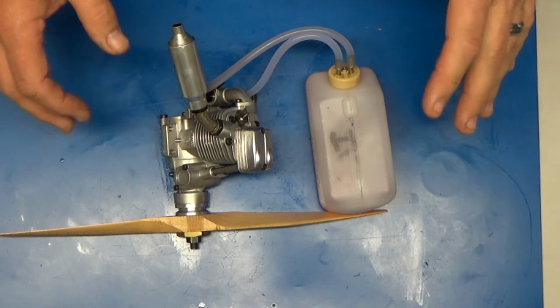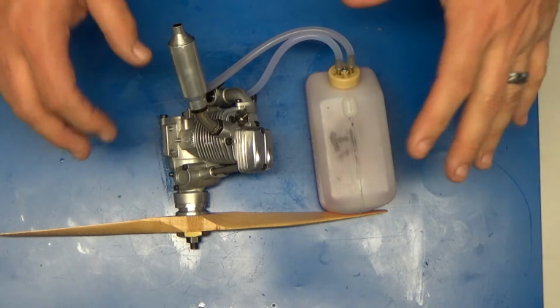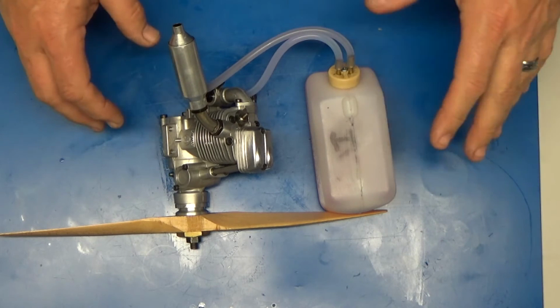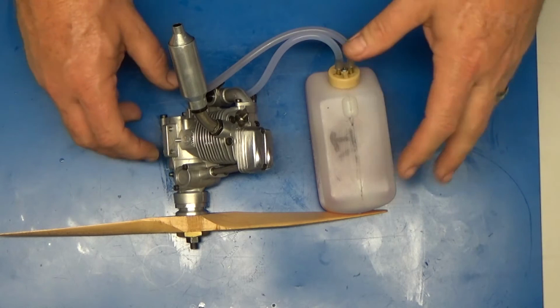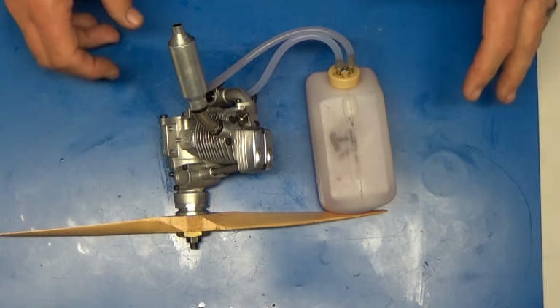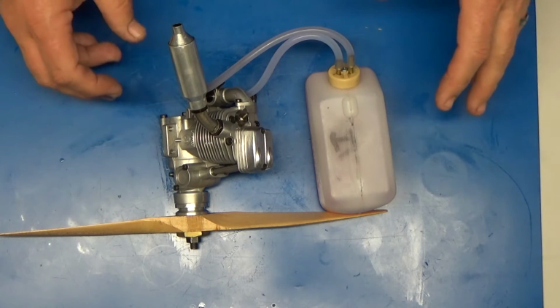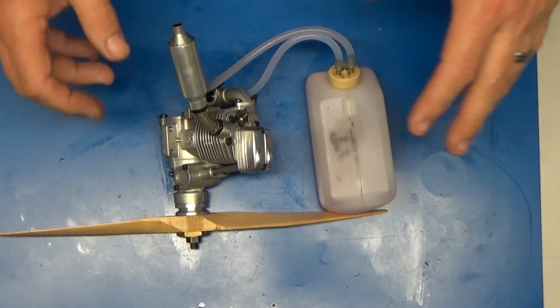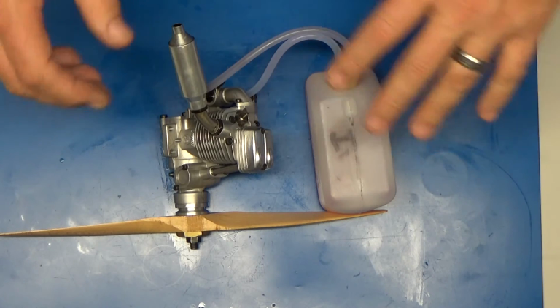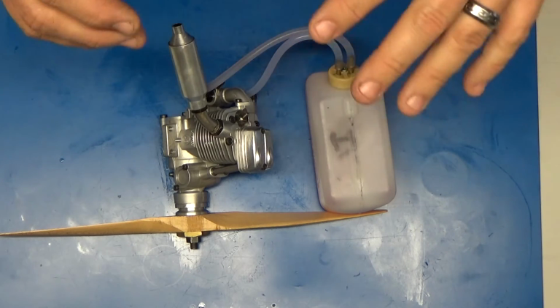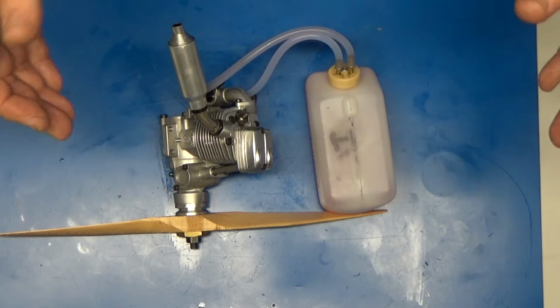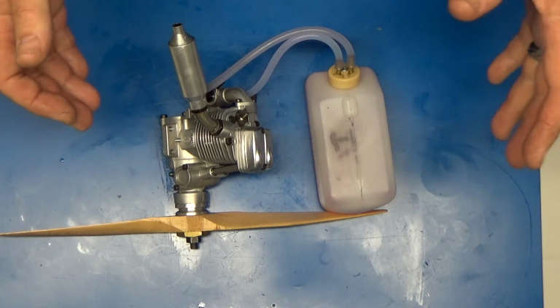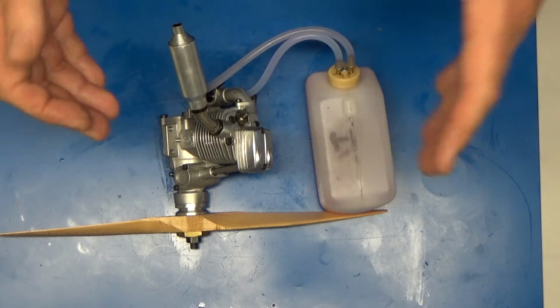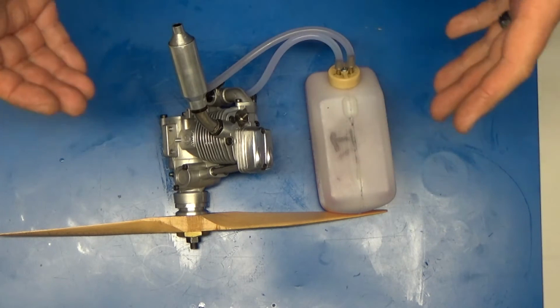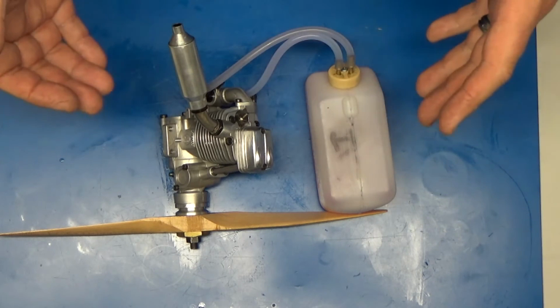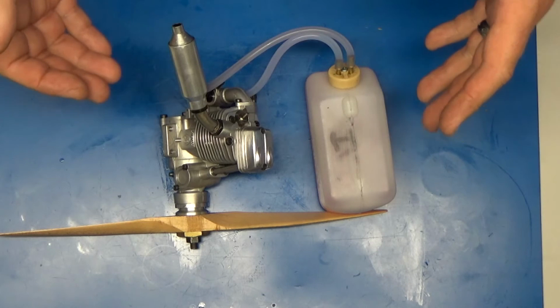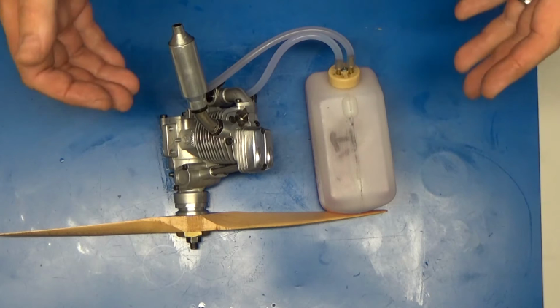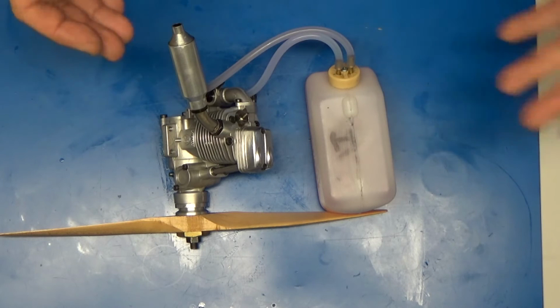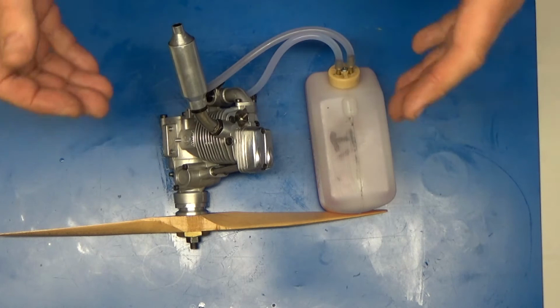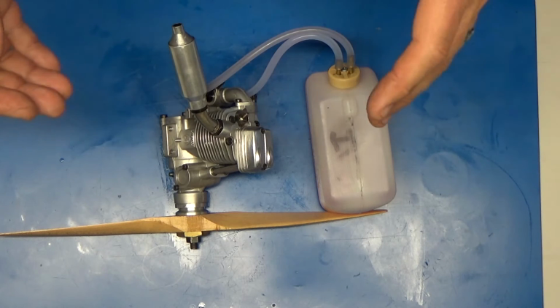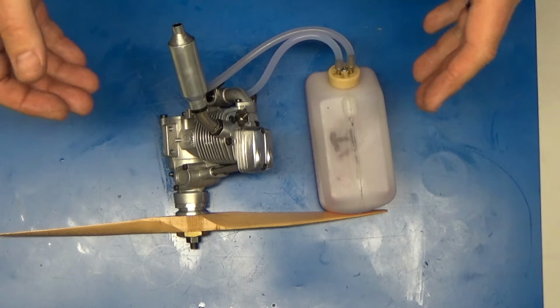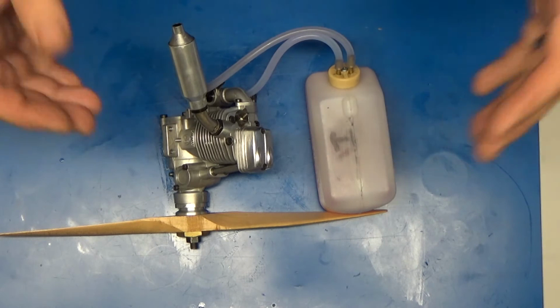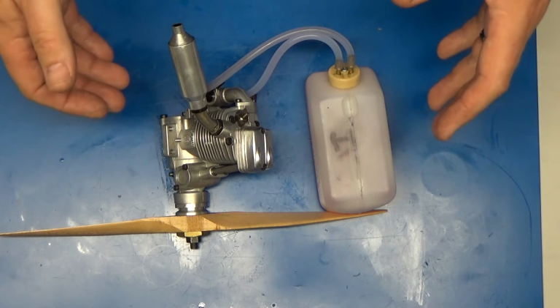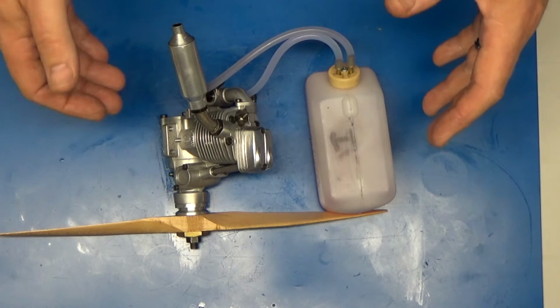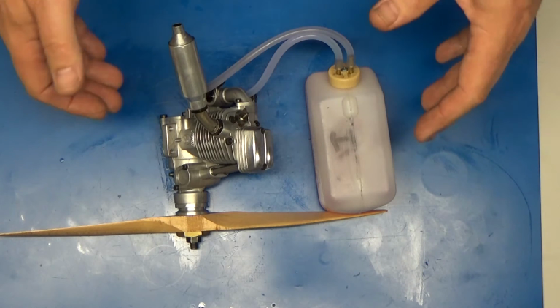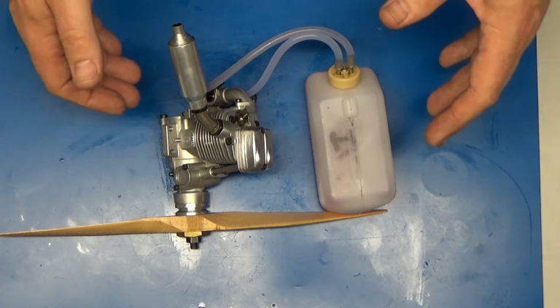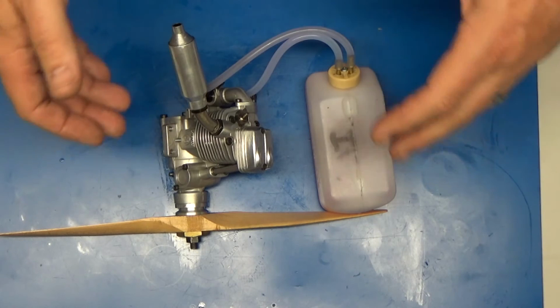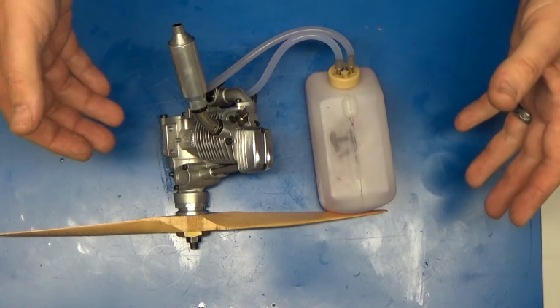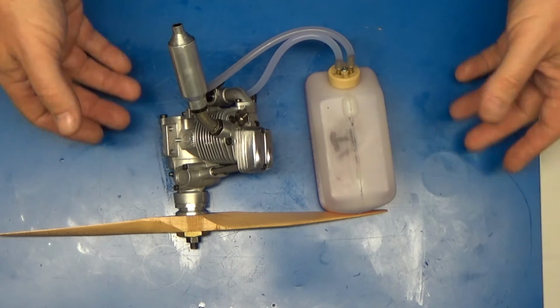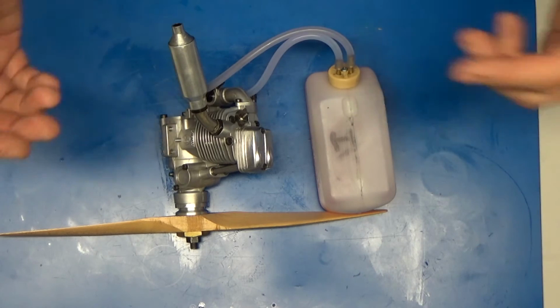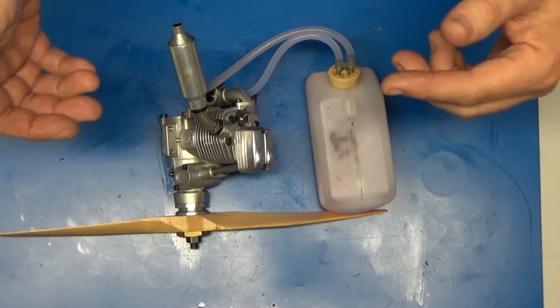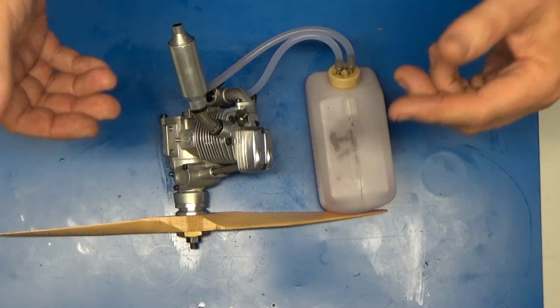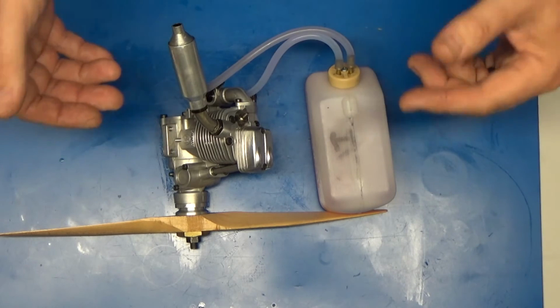The subject of this video is something that happened quite by accident, but I figured this would be a good instructional video — which is how to identify how a four-stroke engine operates or doesn't operate properly when it has an air intake leak.